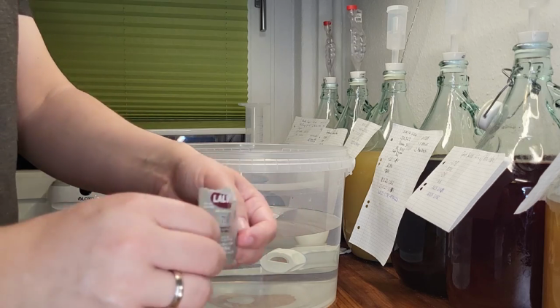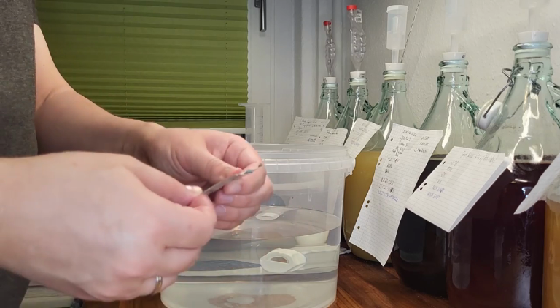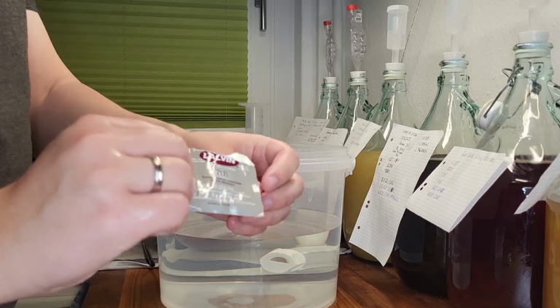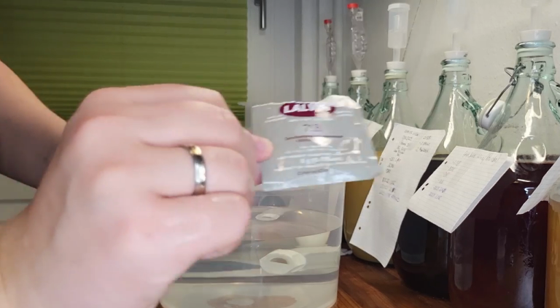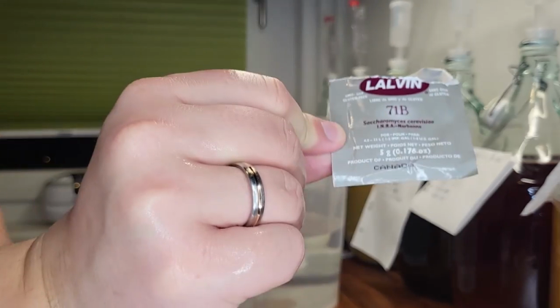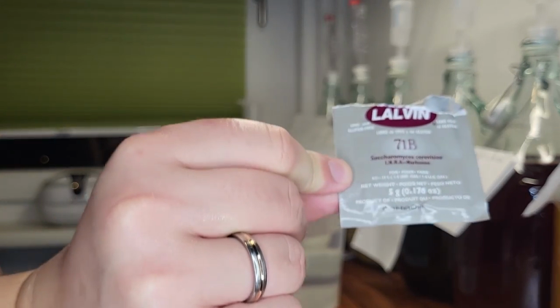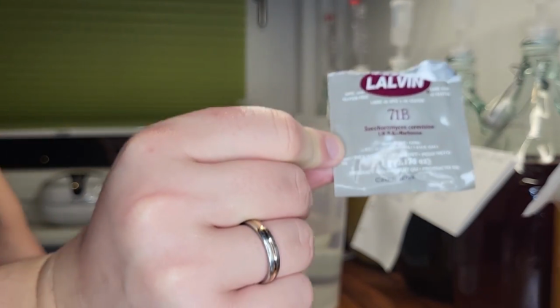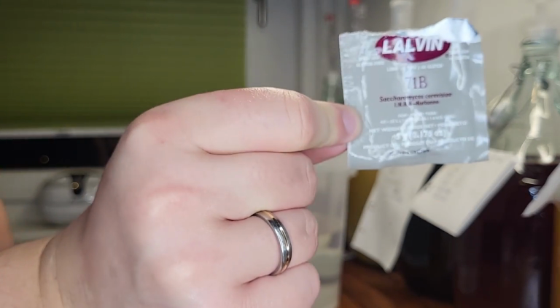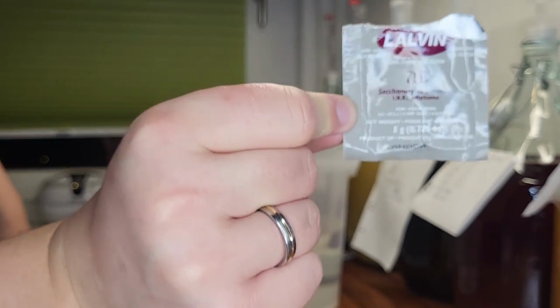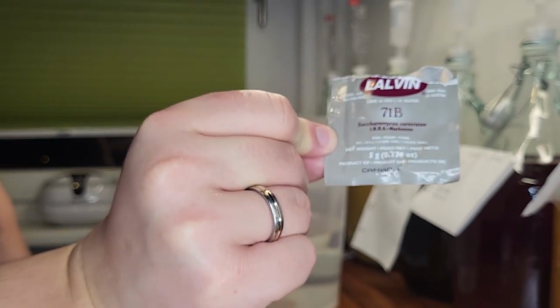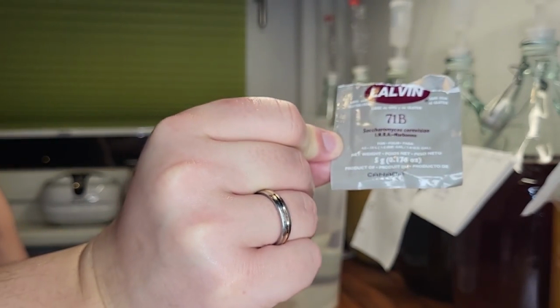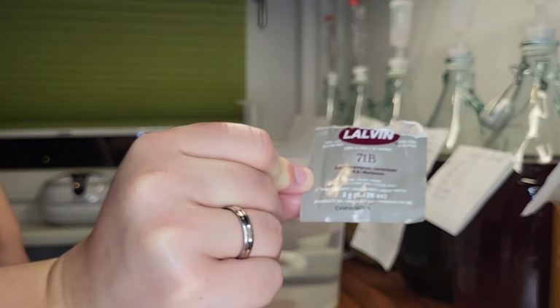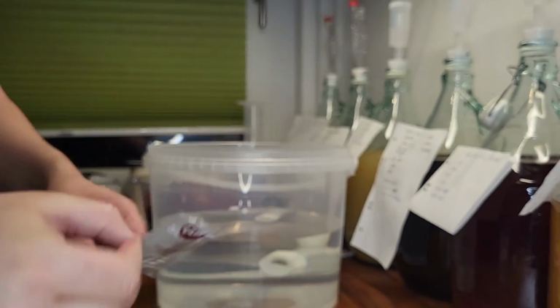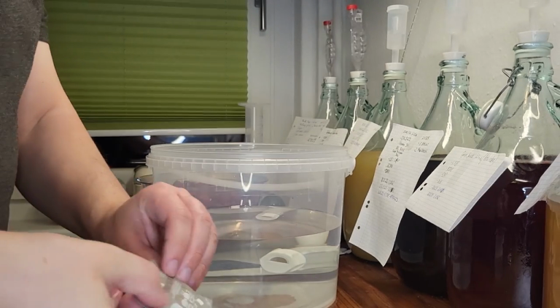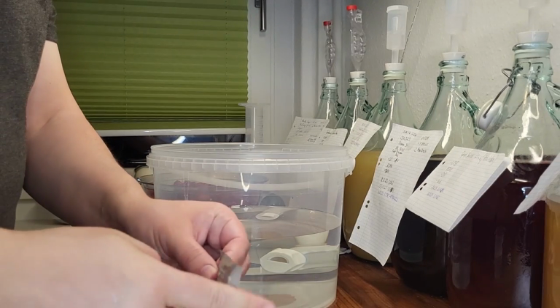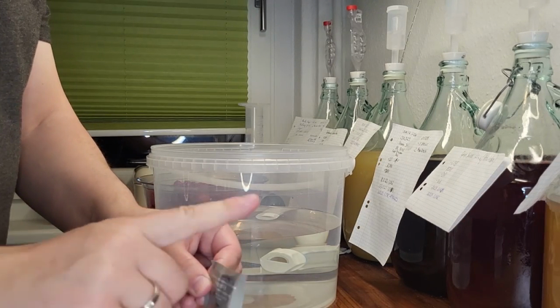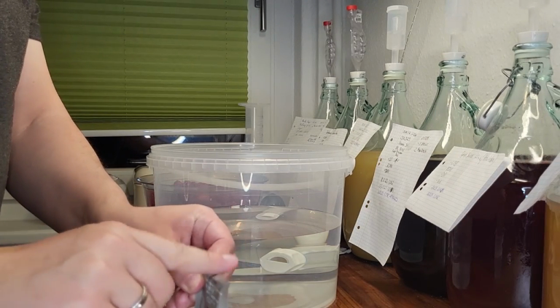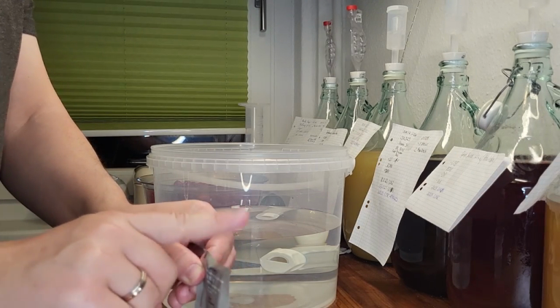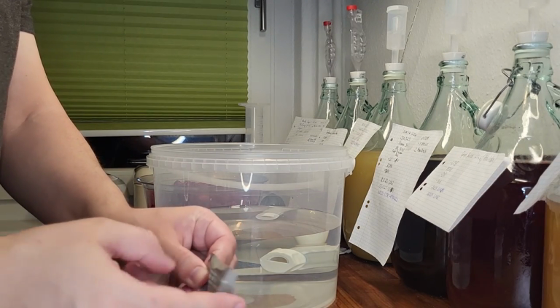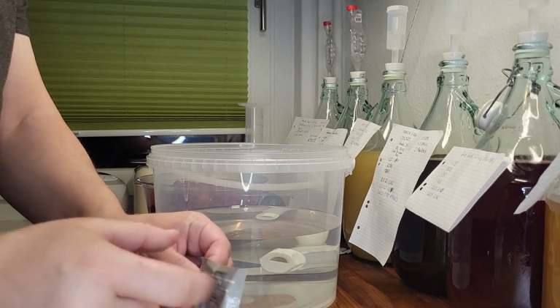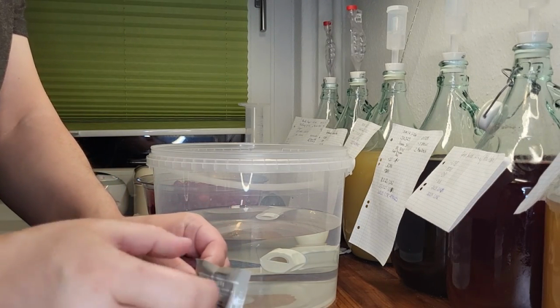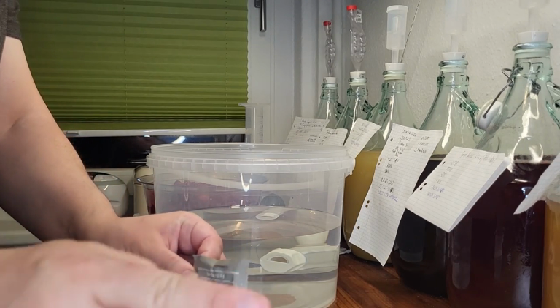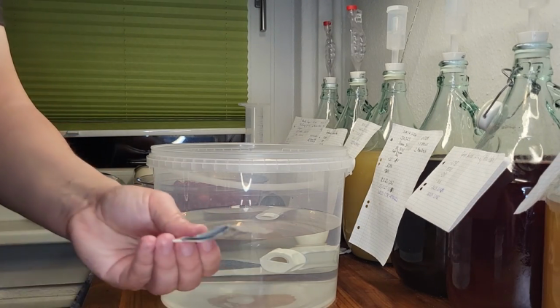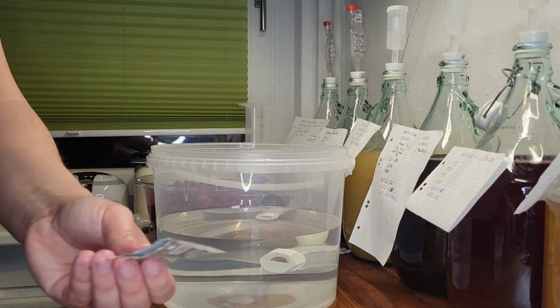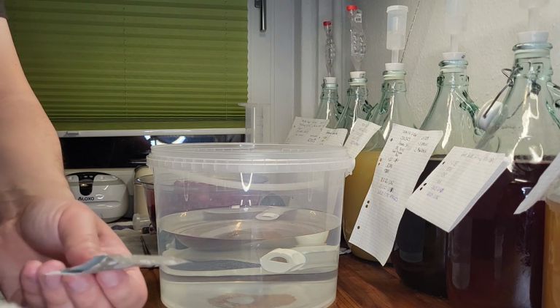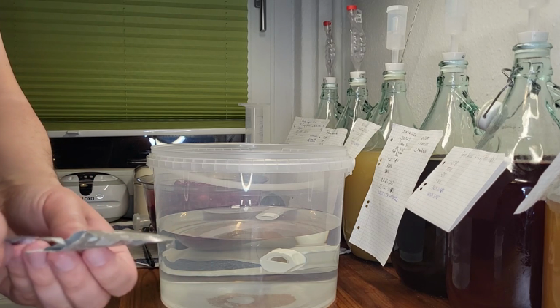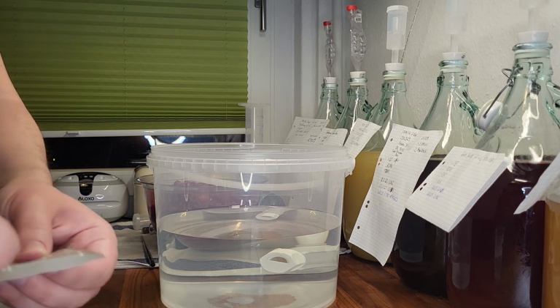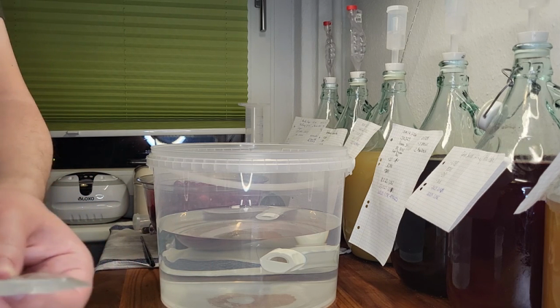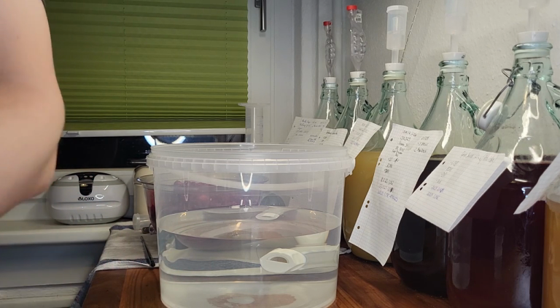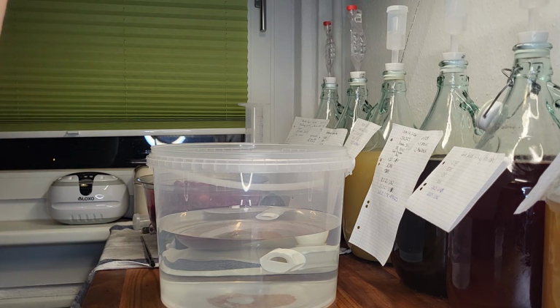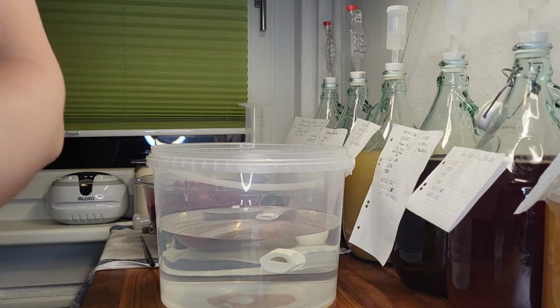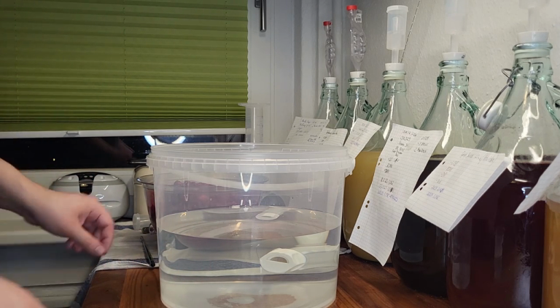This time we use Lalvin 71B yeast. This yeast is less resilient and produces less alcohol on average than the EC1118. But it's not a problem for us, as we want to go a bit lower on the alcohol volume.